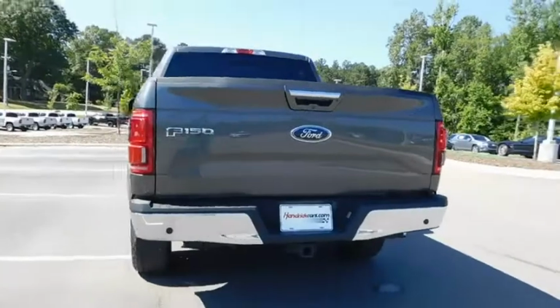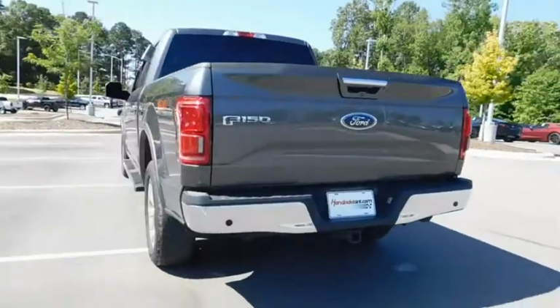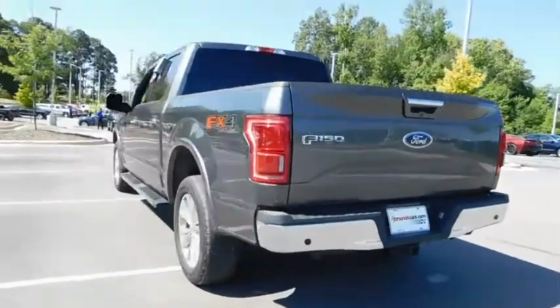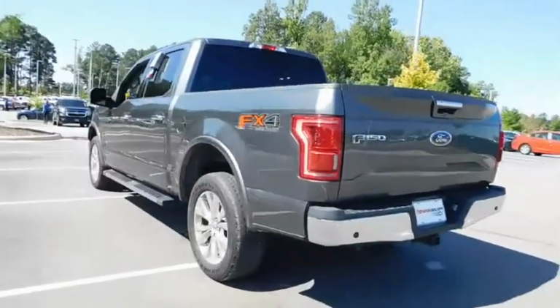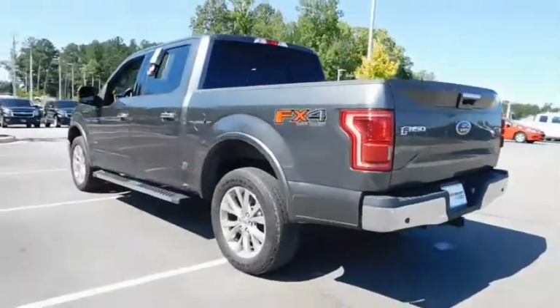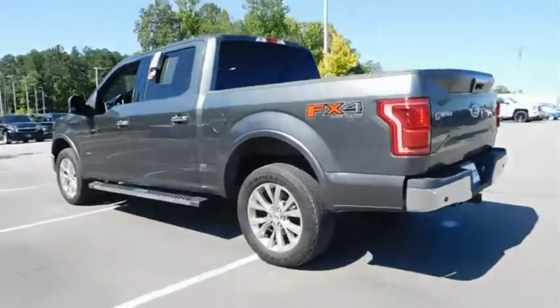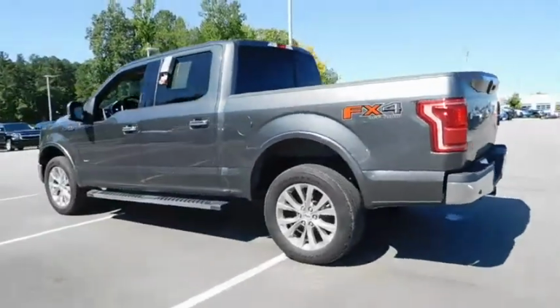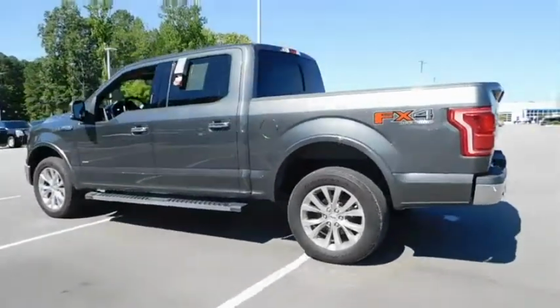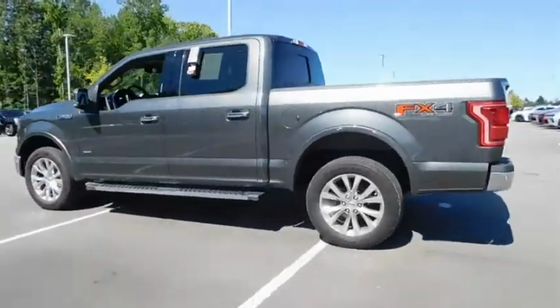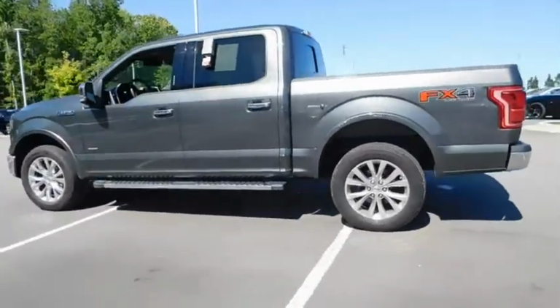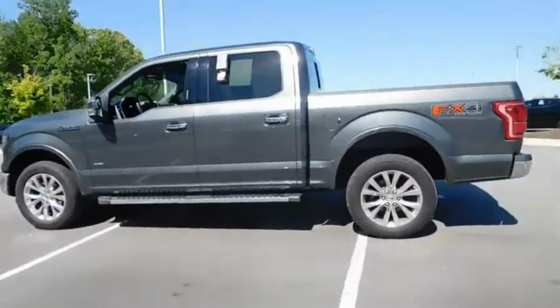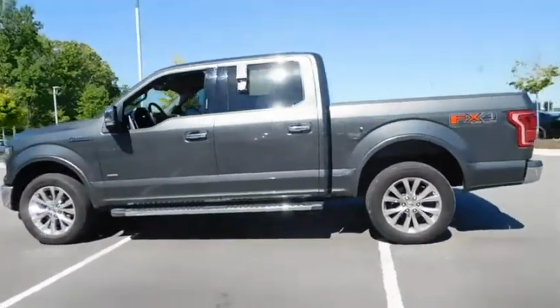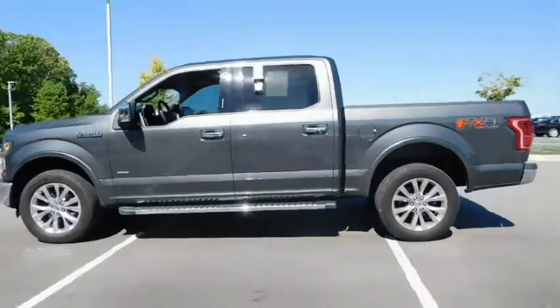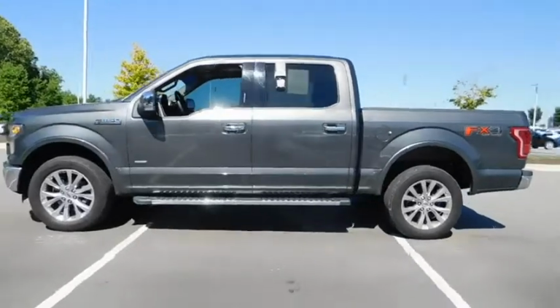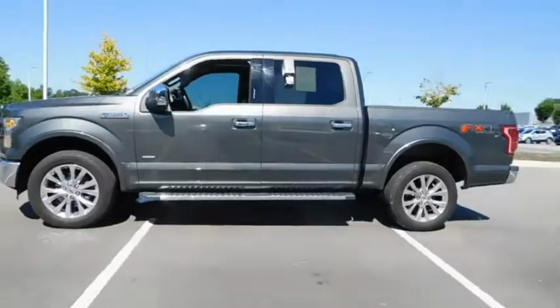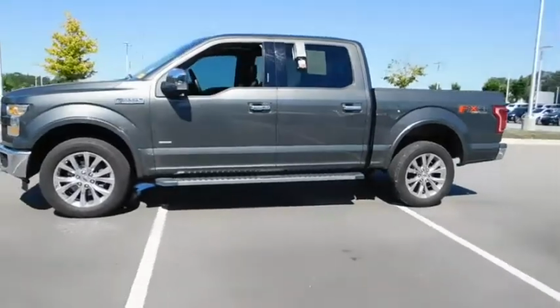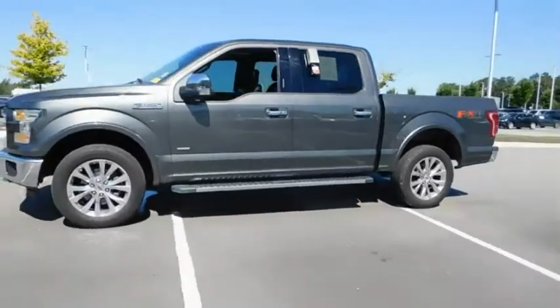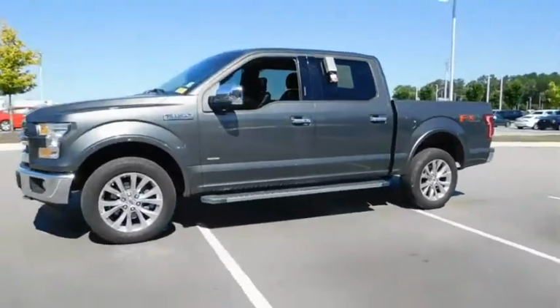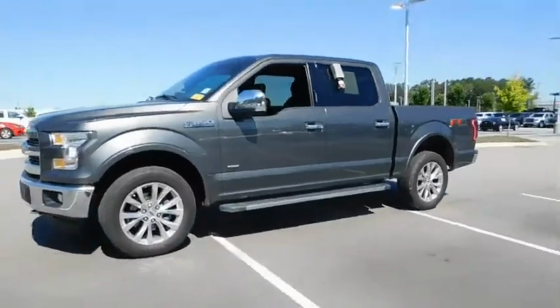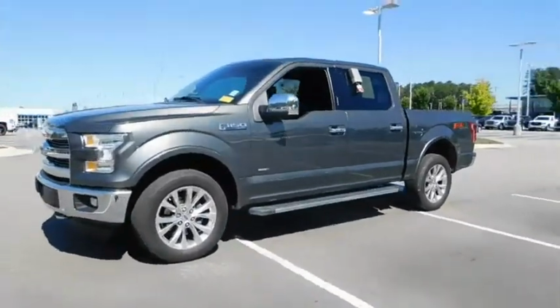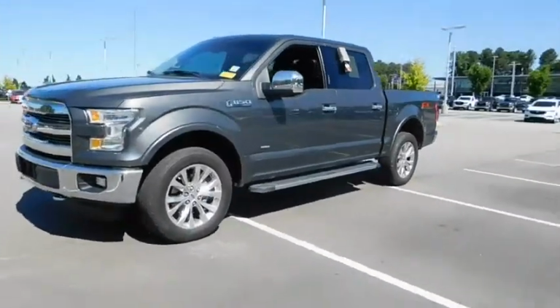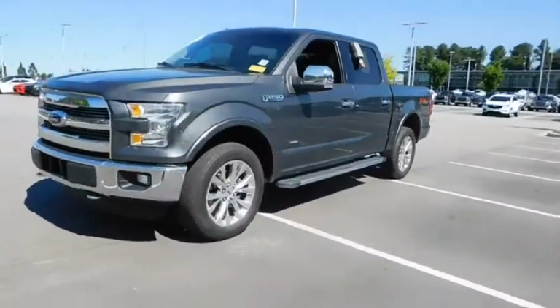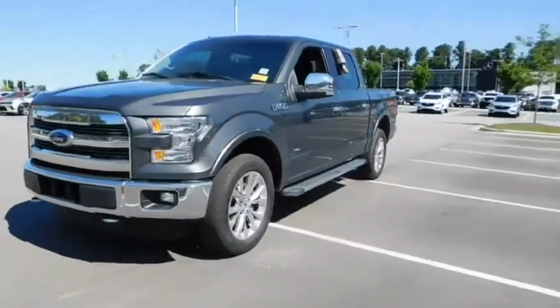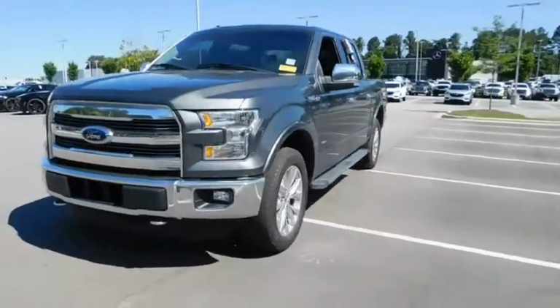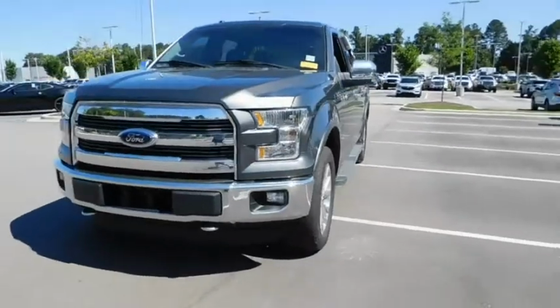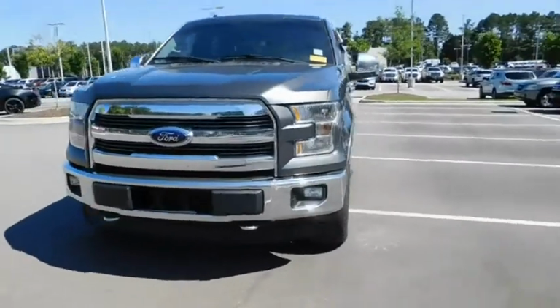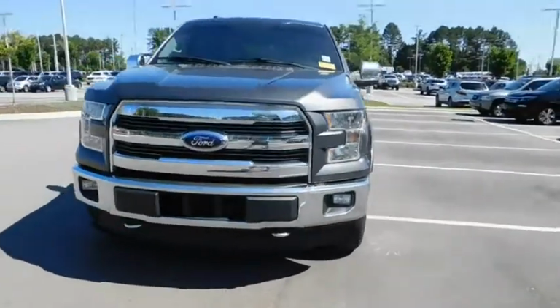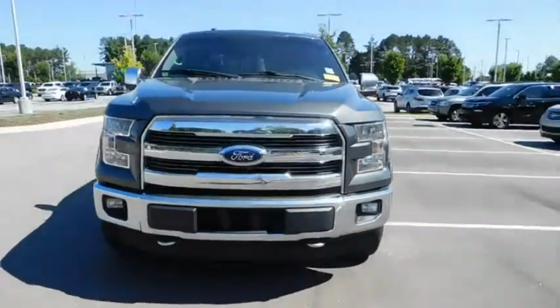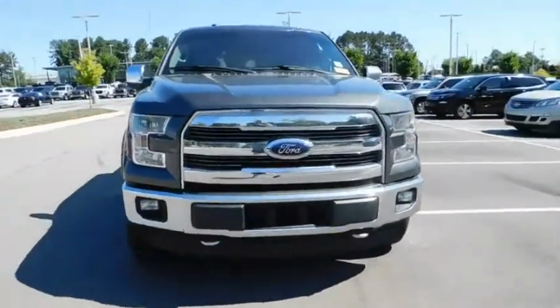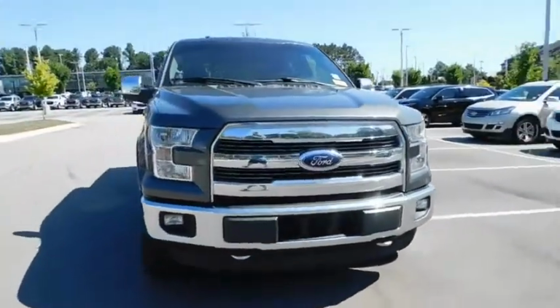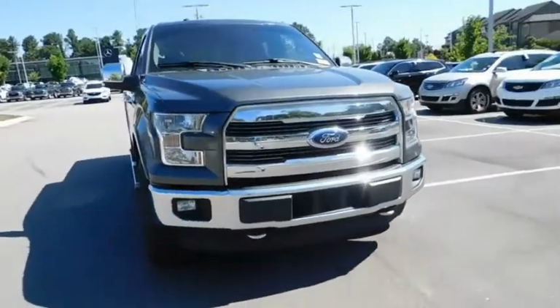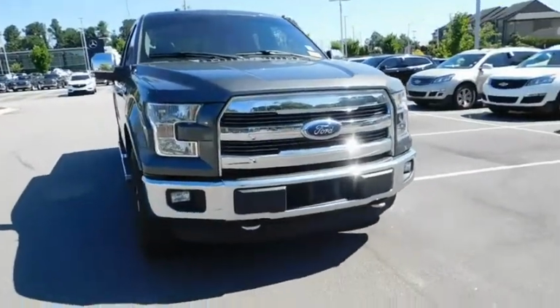This vehicle has less than 55,000 miles. Here are some of this vehicle's great options: running boards, power passenger seat, remote engine start, navigation system, keyless entry, four-wheel drive, backup camera.